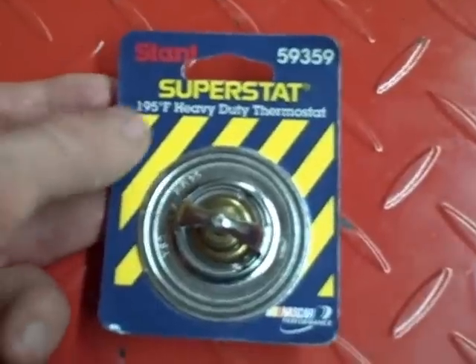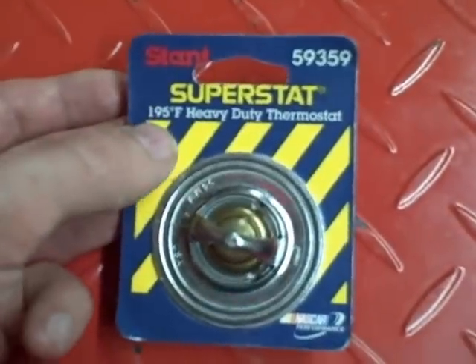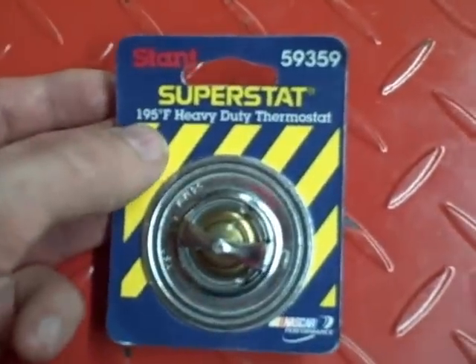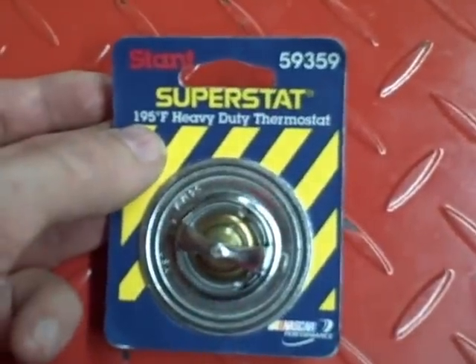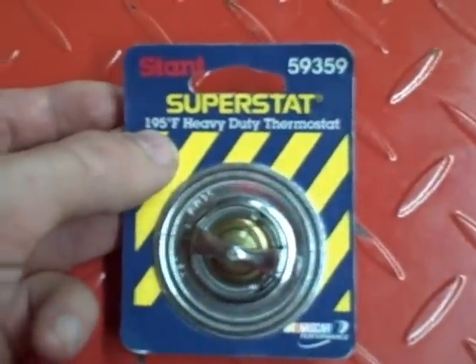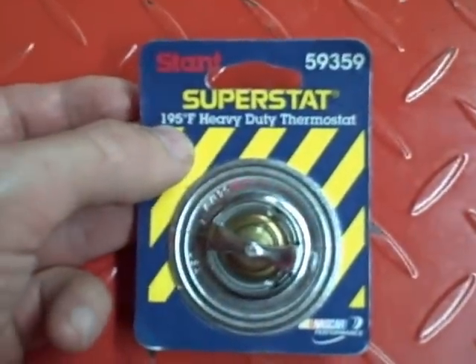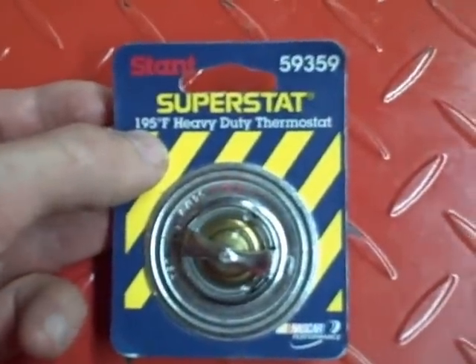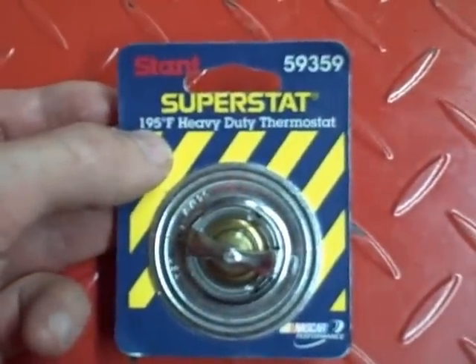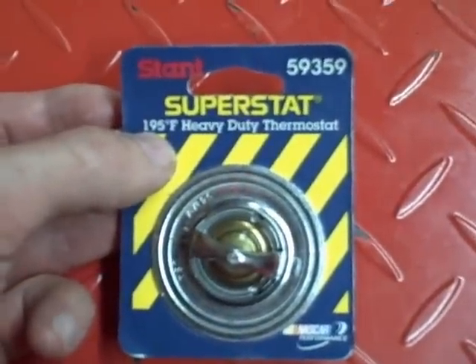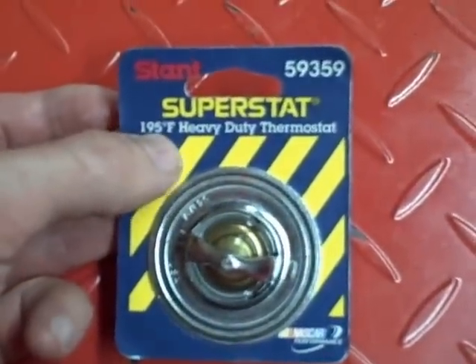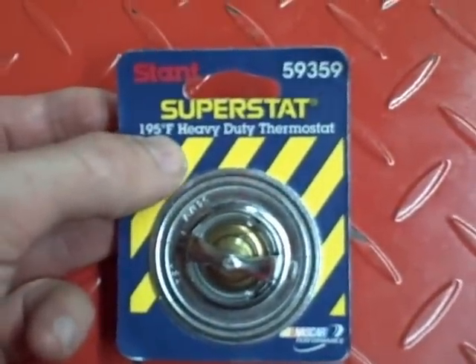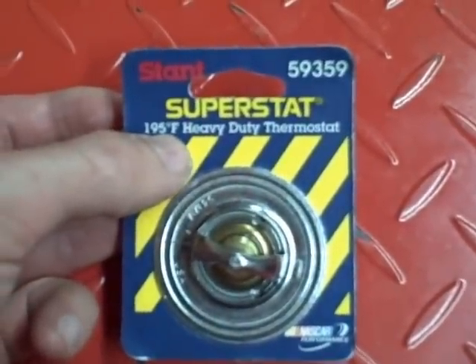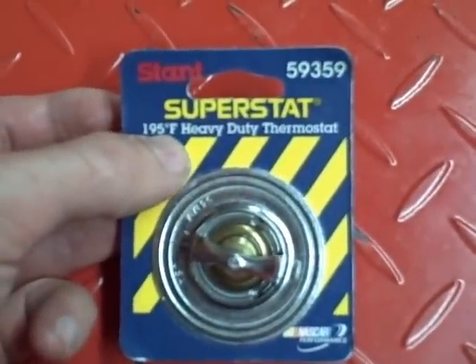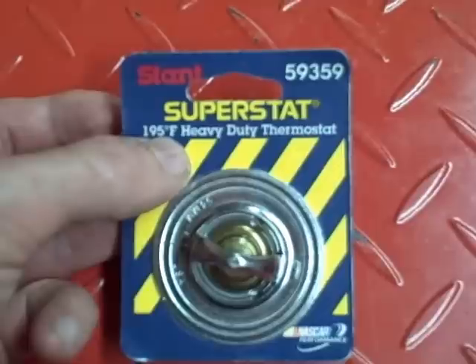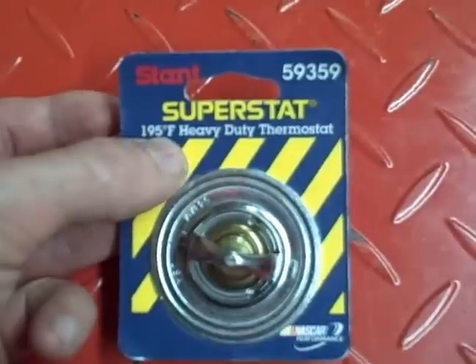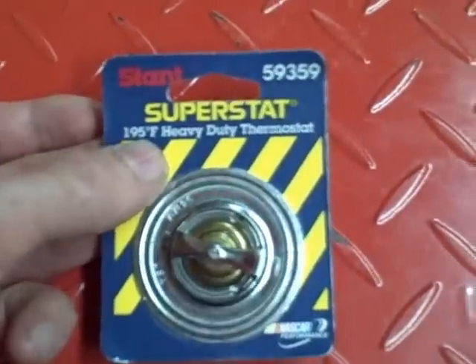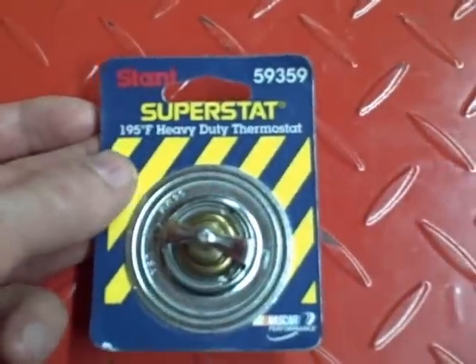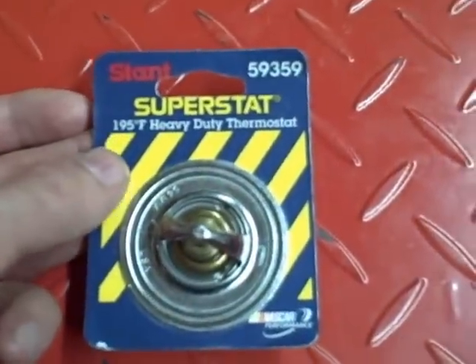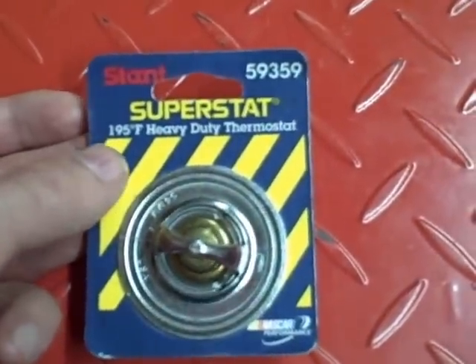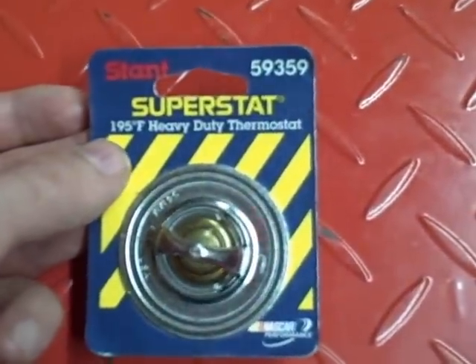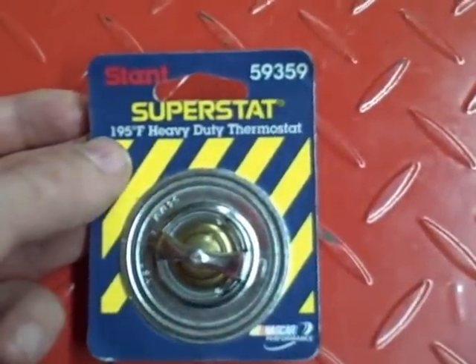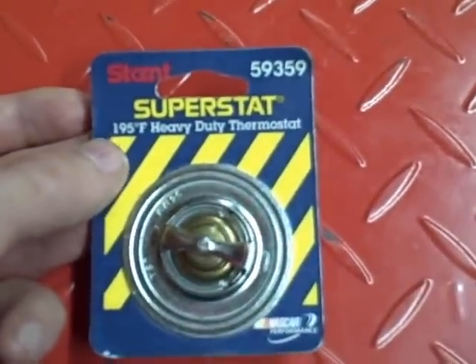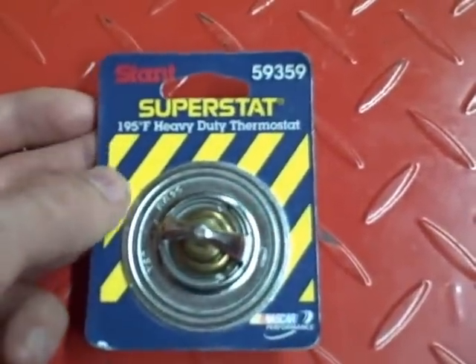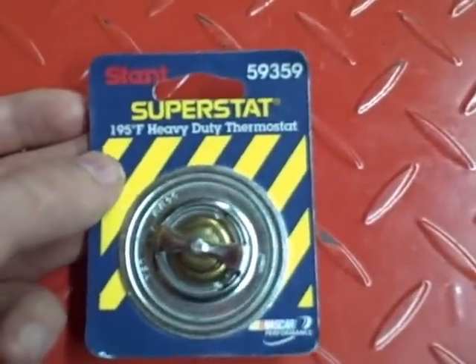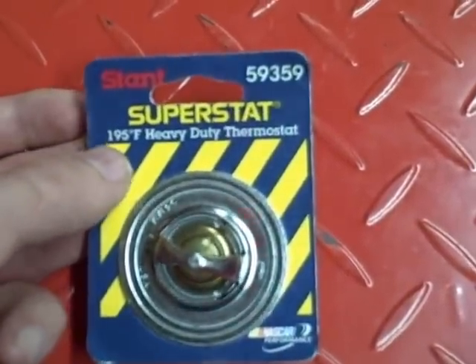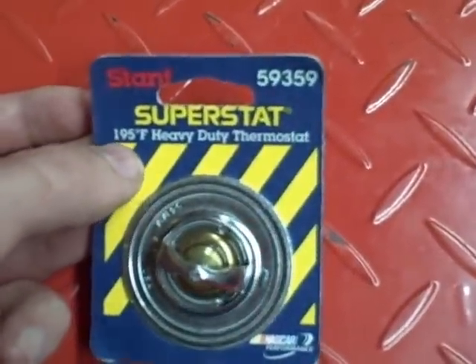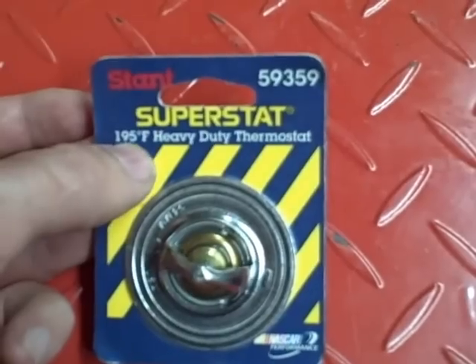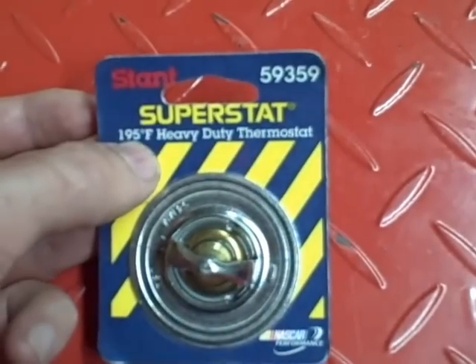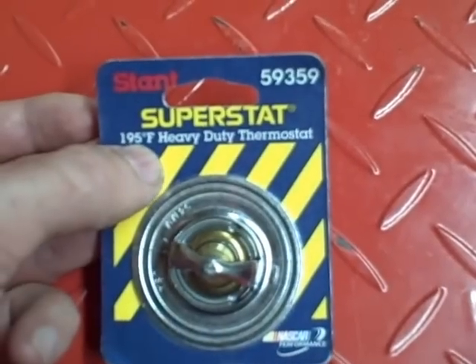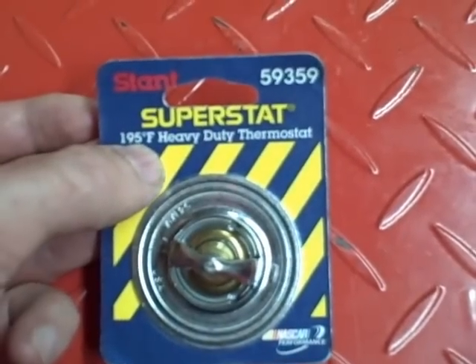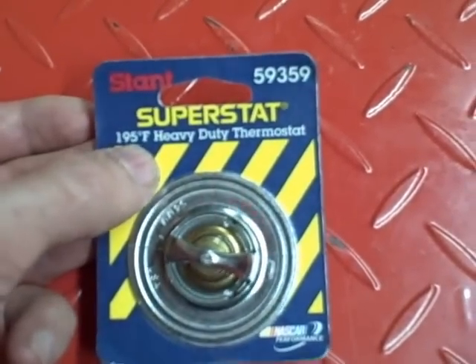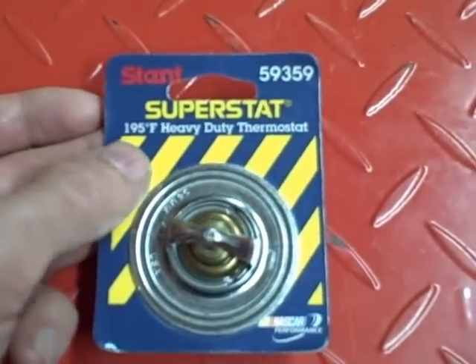This particular thermostat should be fully opened at 195 degrees Fahrenheit. I believe it starts to open about 10 degrees before that, but at 195 degrees it should be fully open.